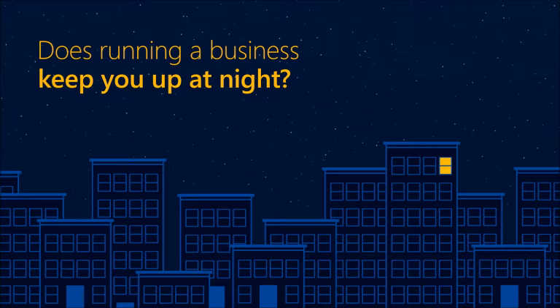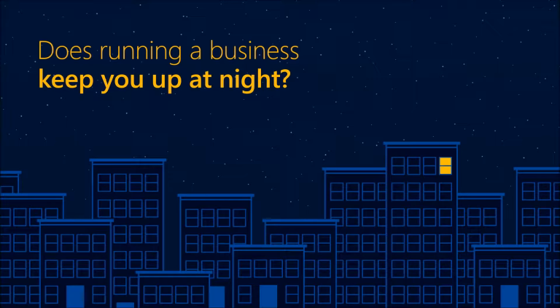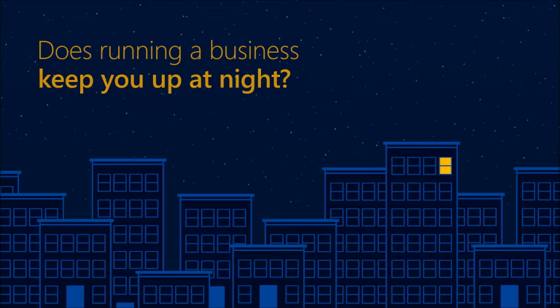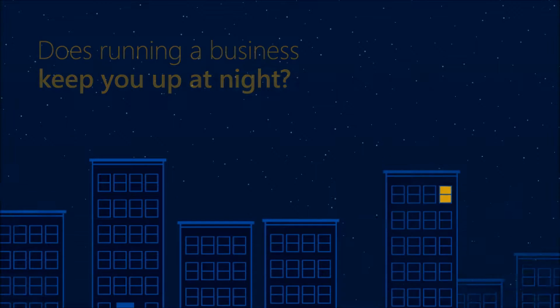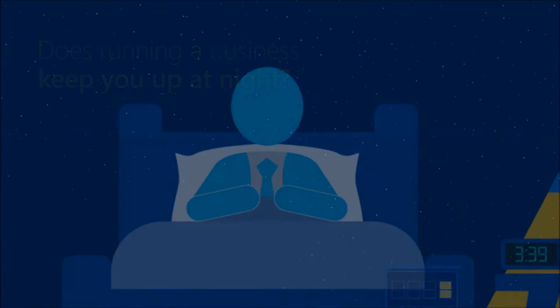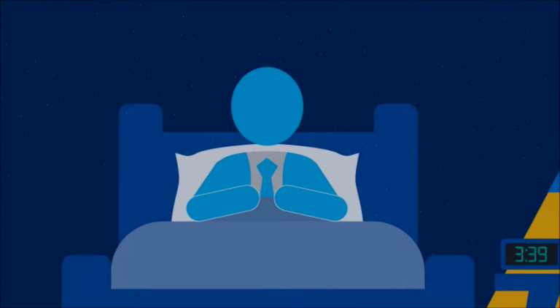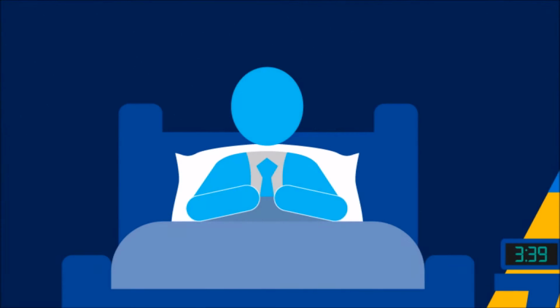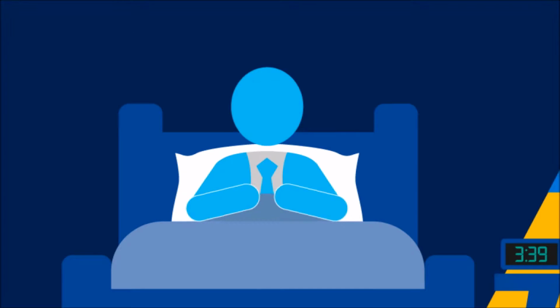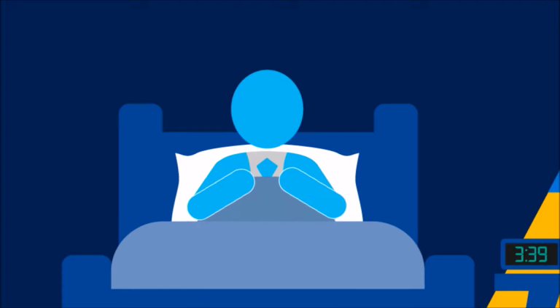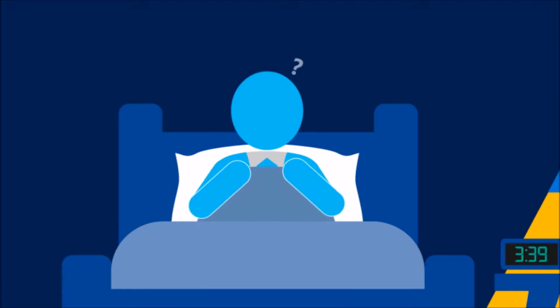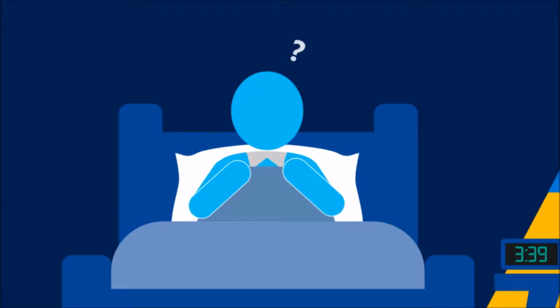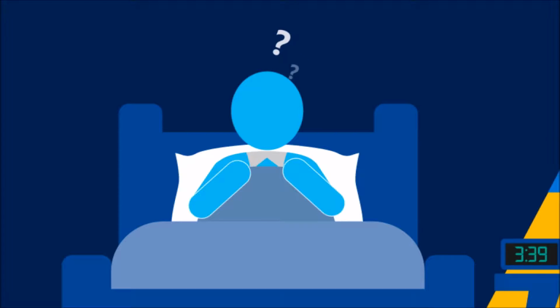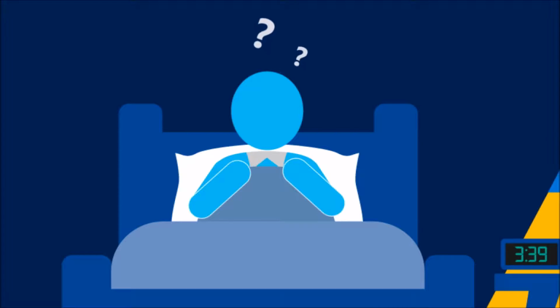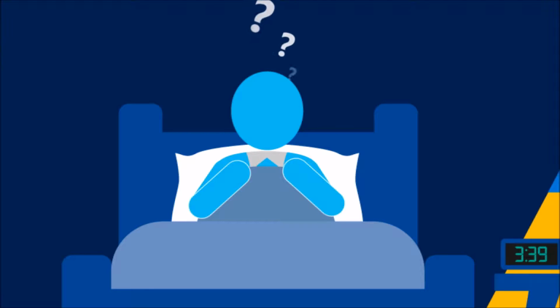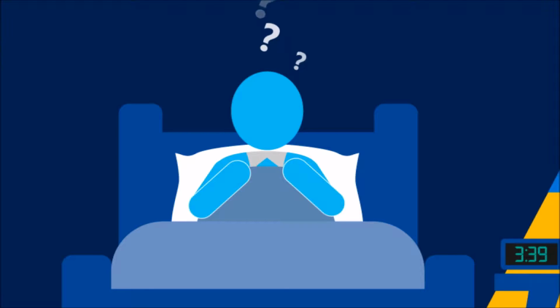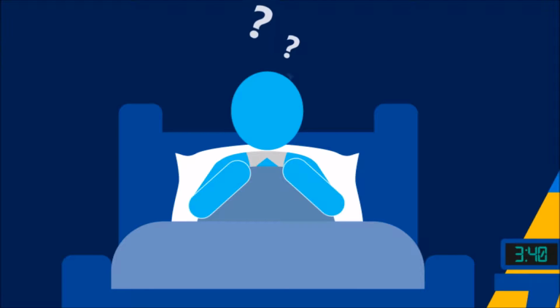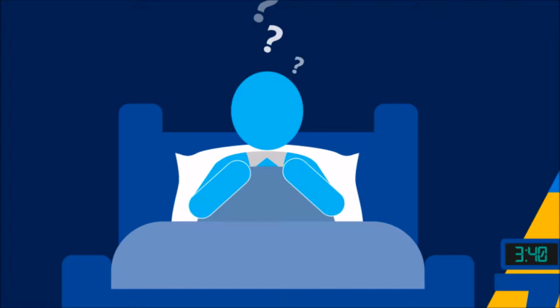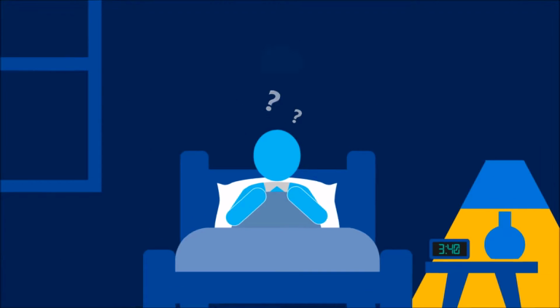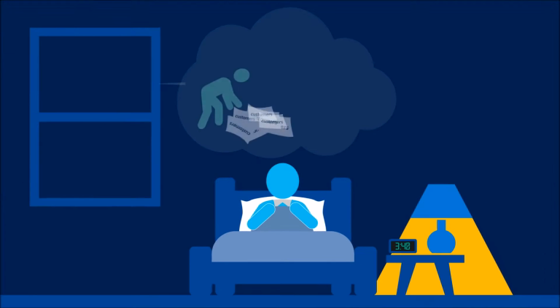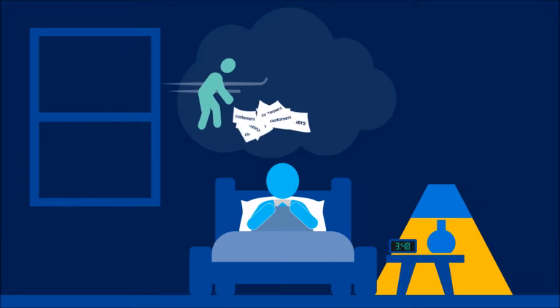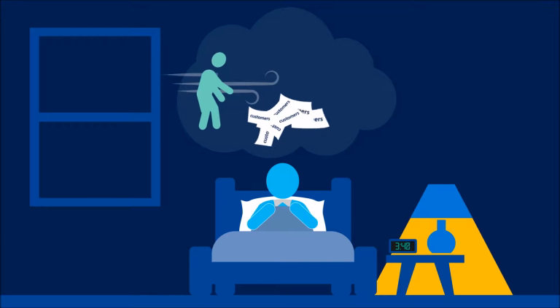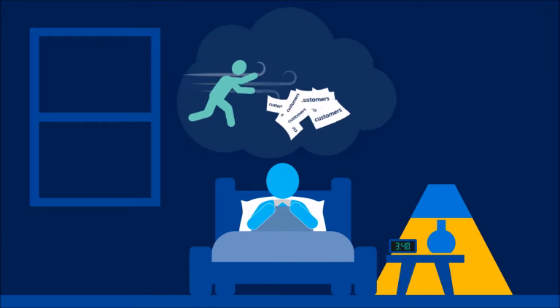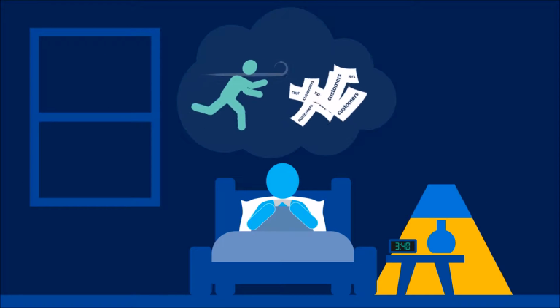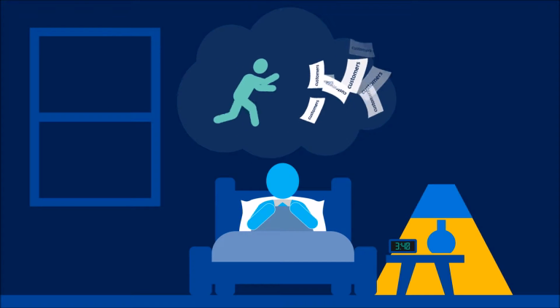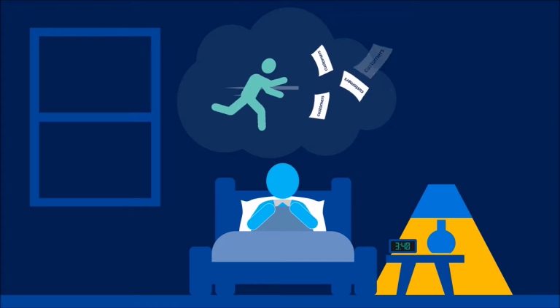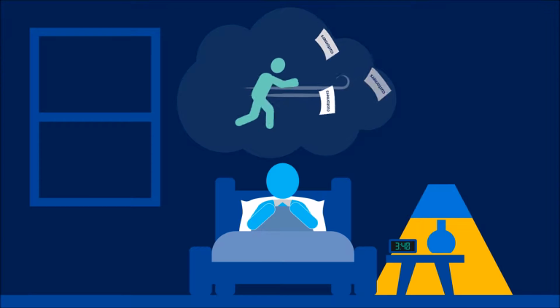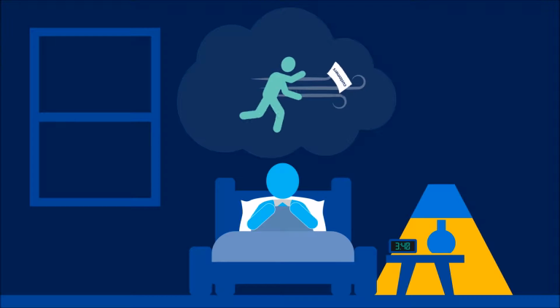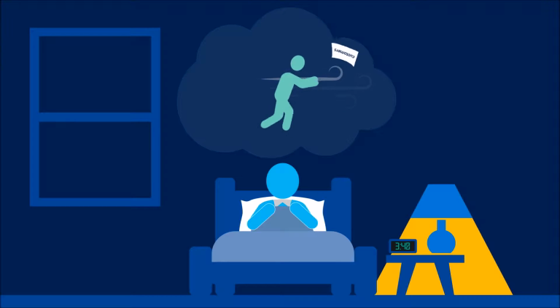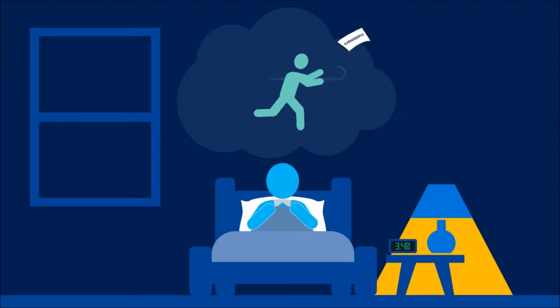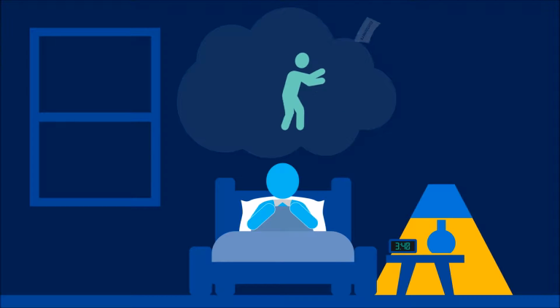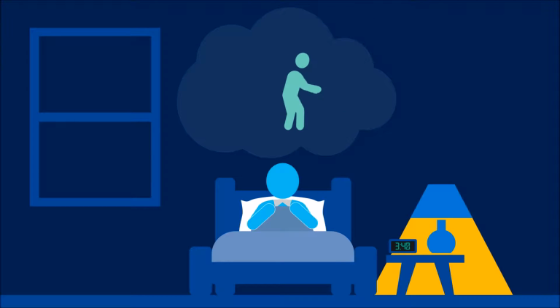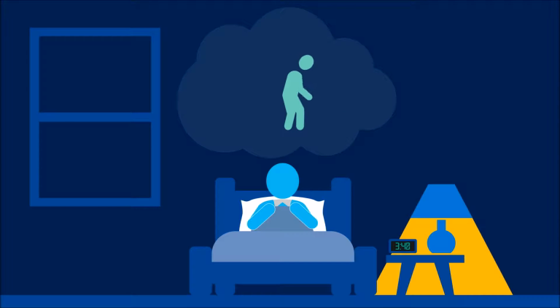If you run a smaller business, you probably have a few big questions keeping you up at night. How do you avoid losing new opportunities and long-term customers to the competition?